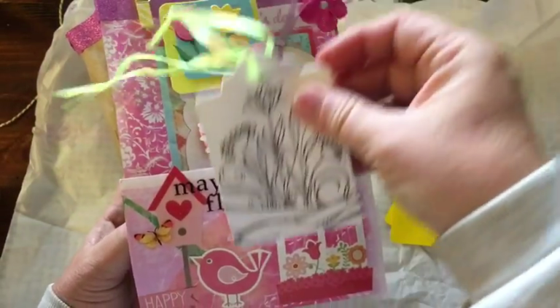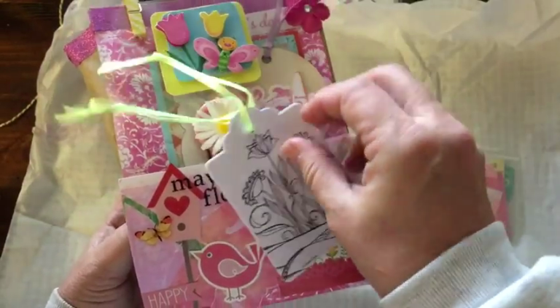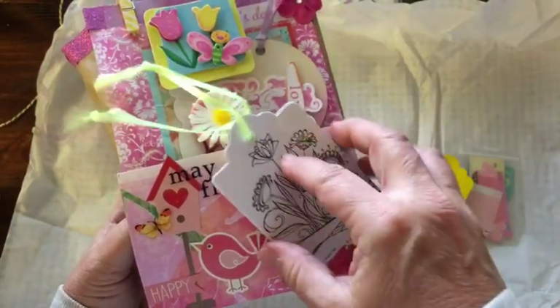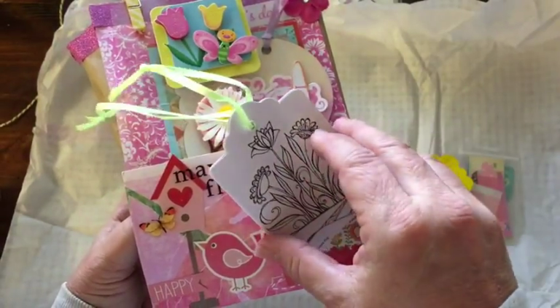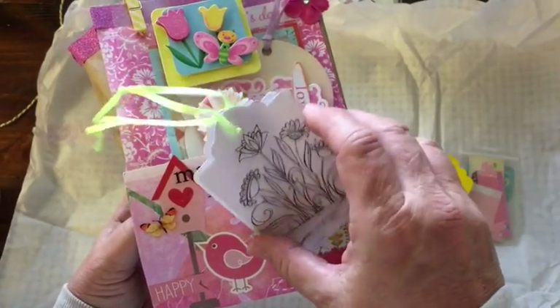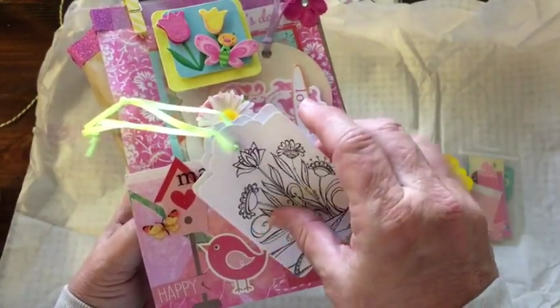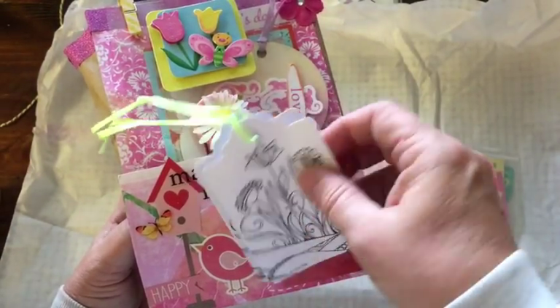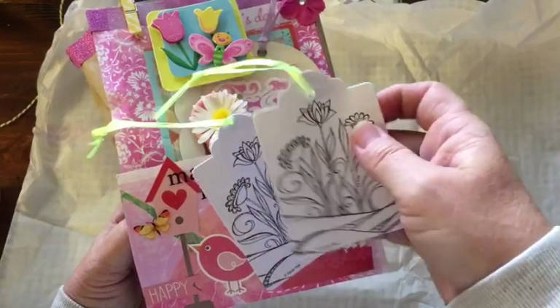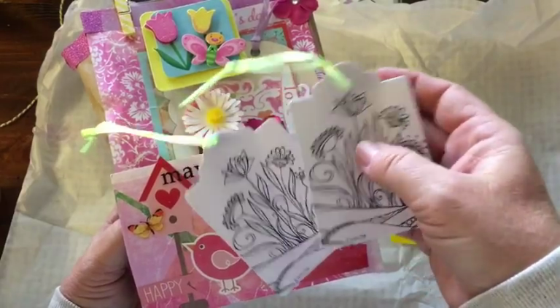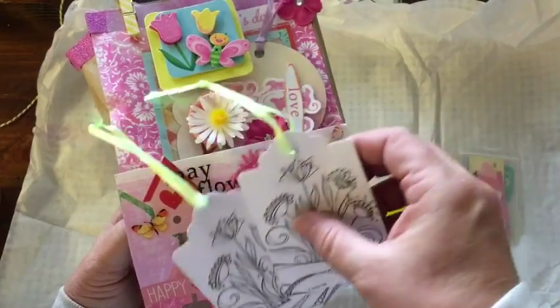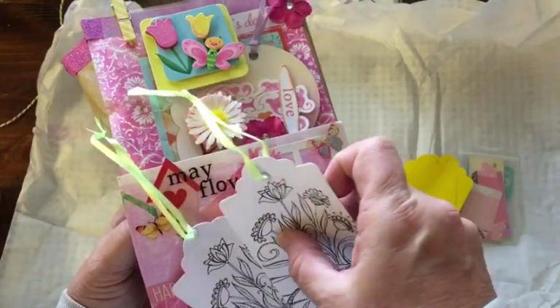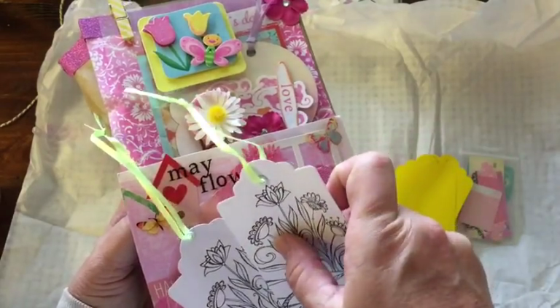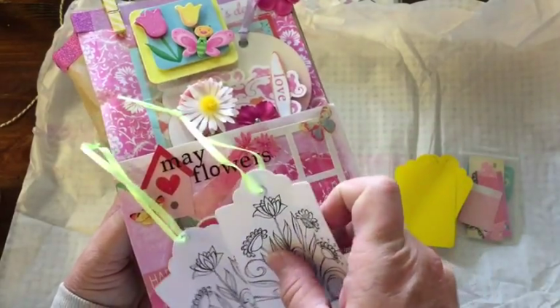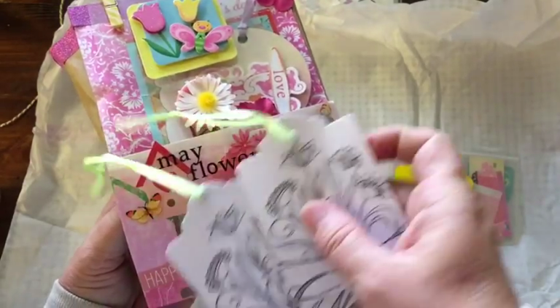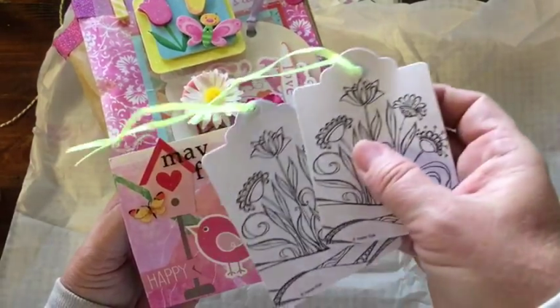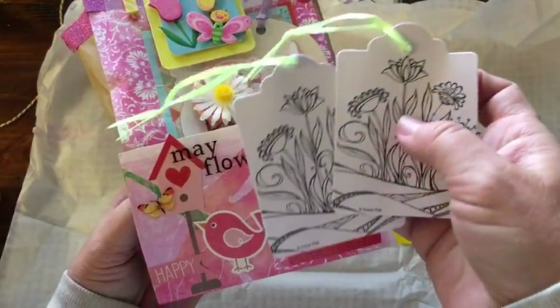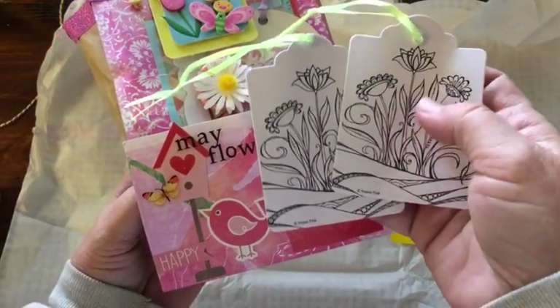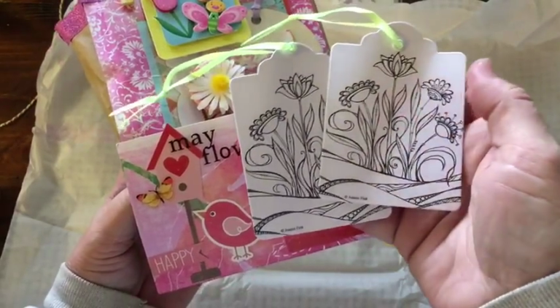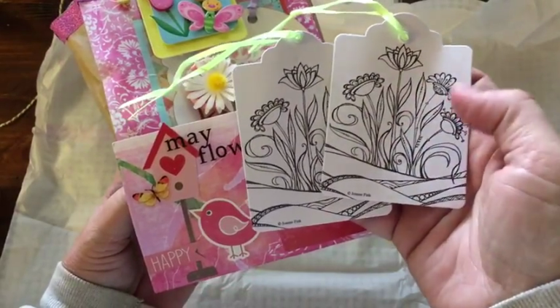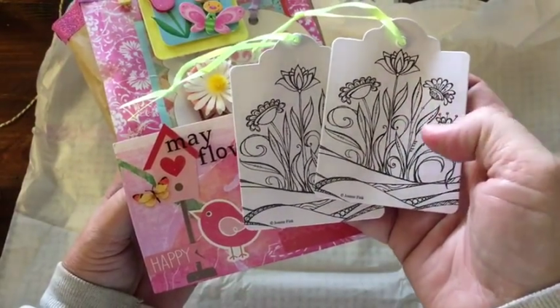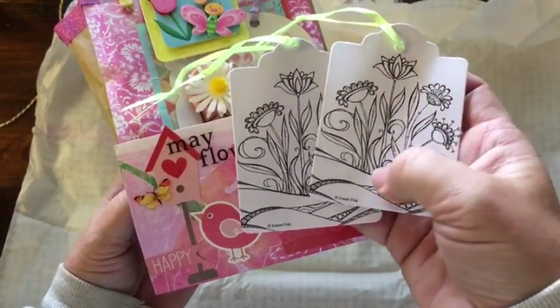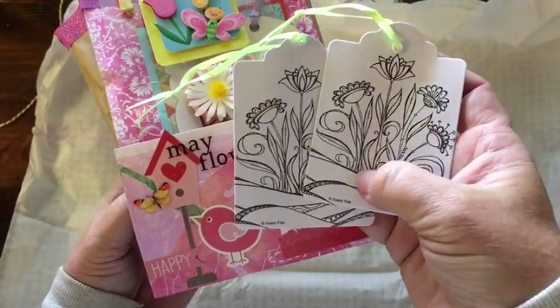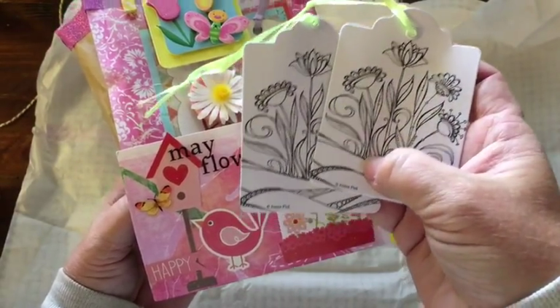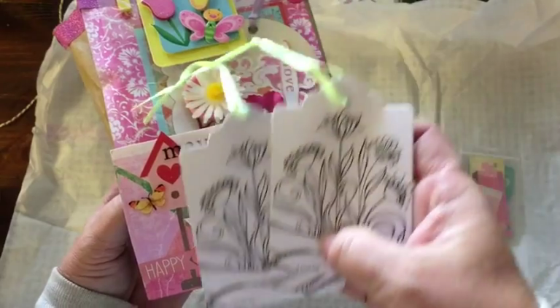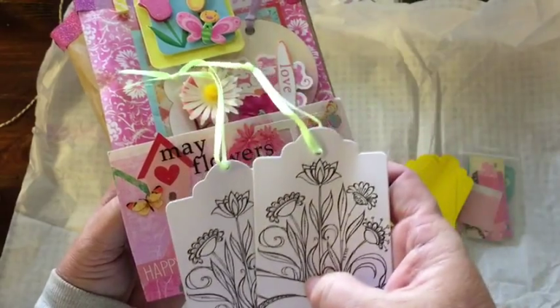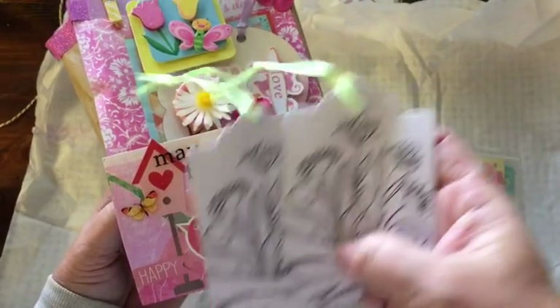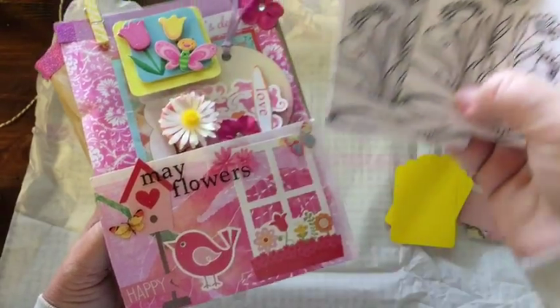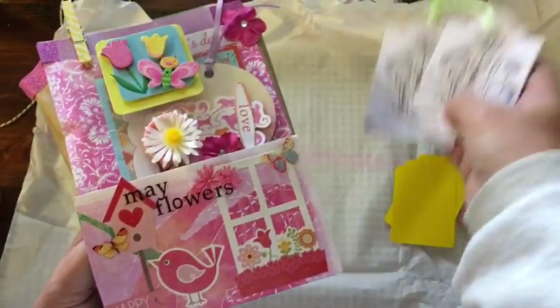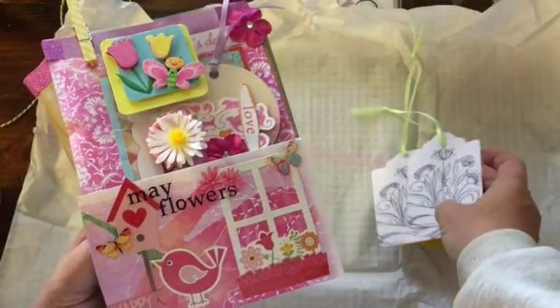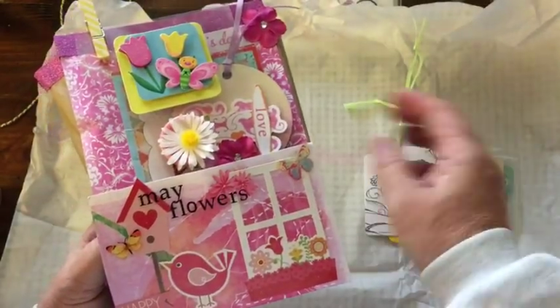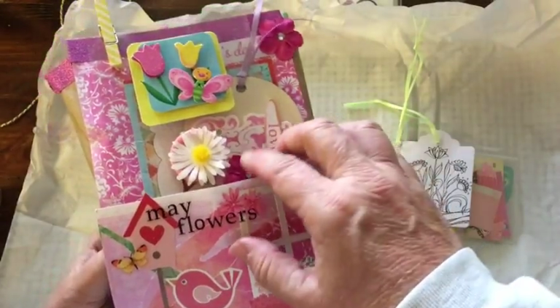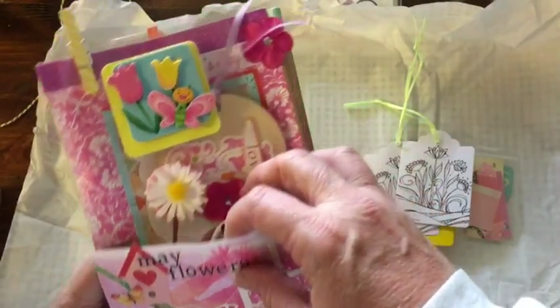And here we have — oh, I like these. So these are to be colored. Black and white. Very cool.